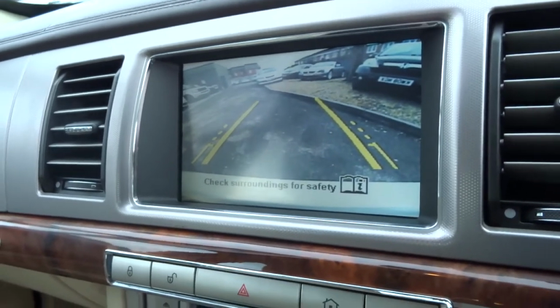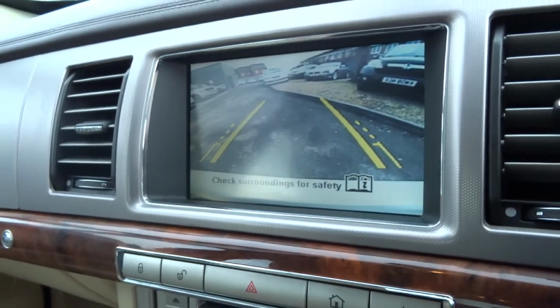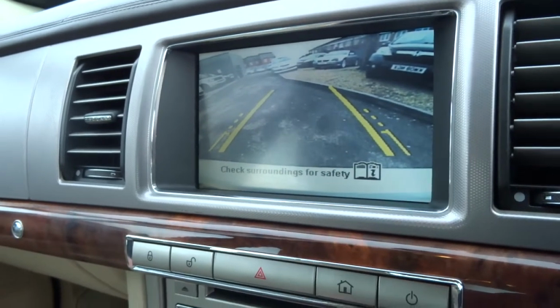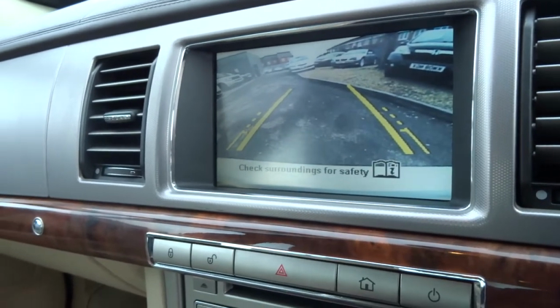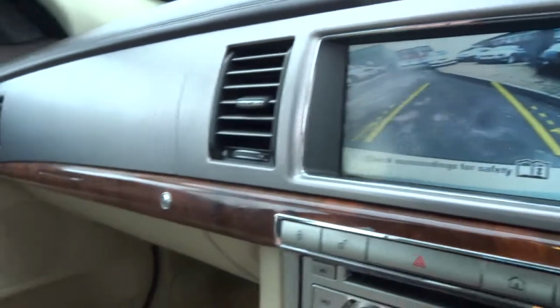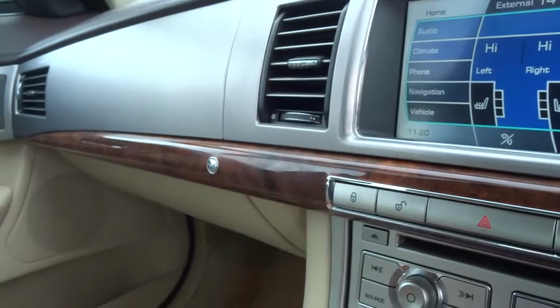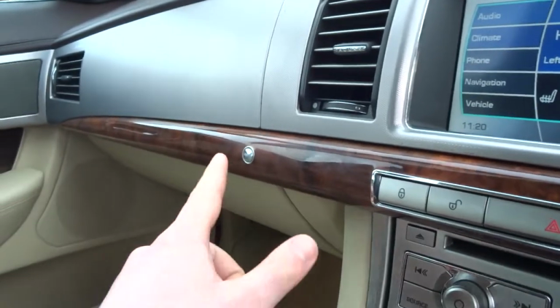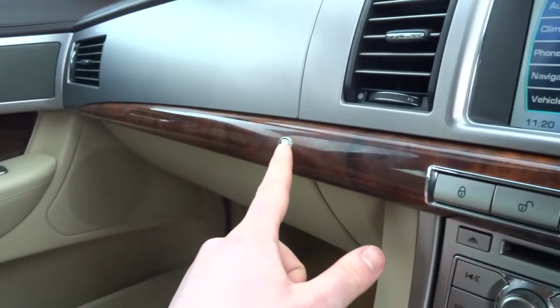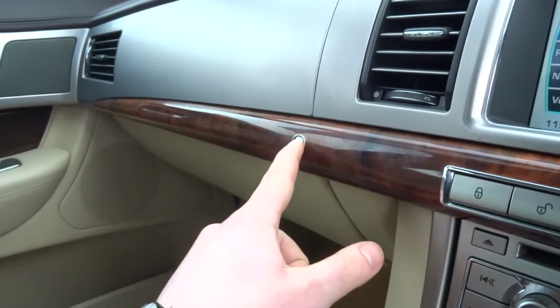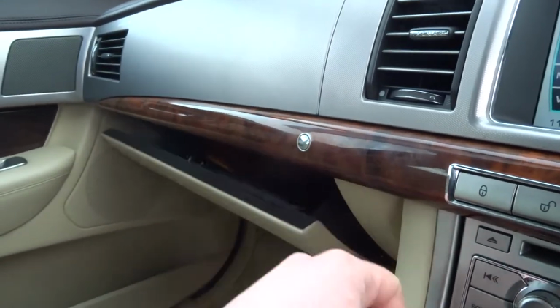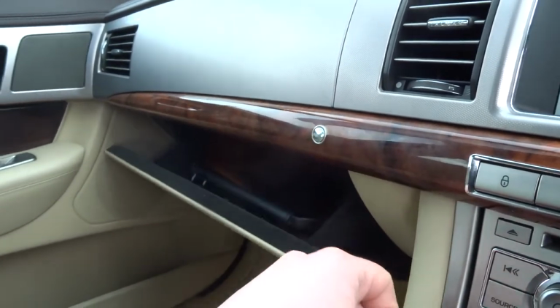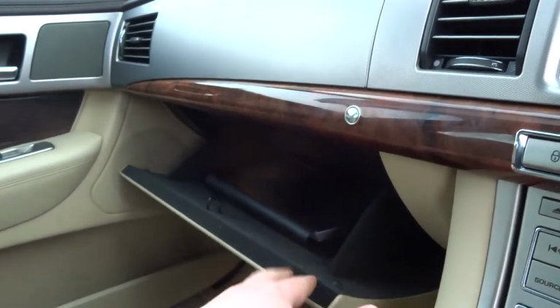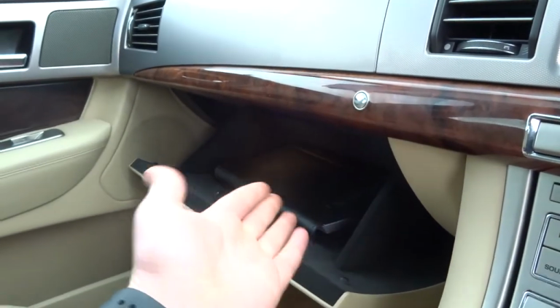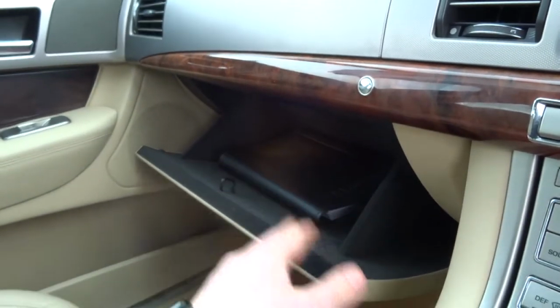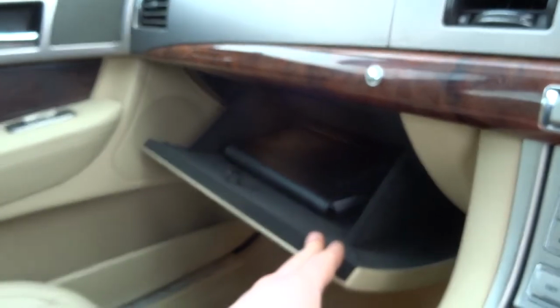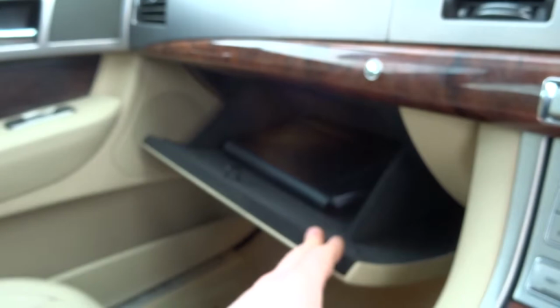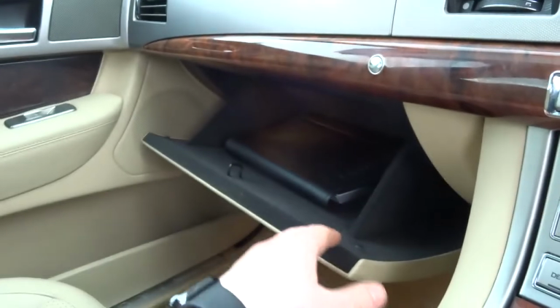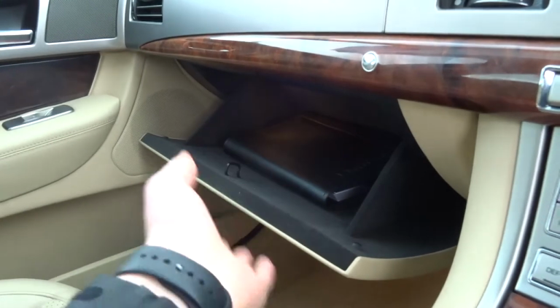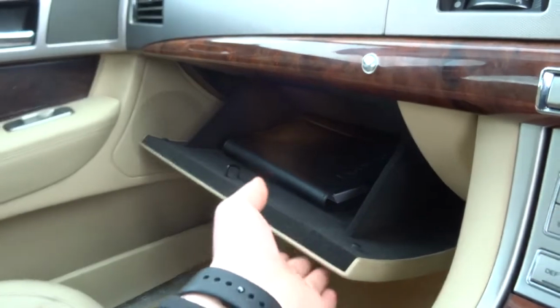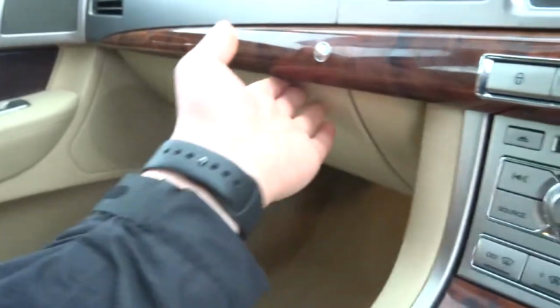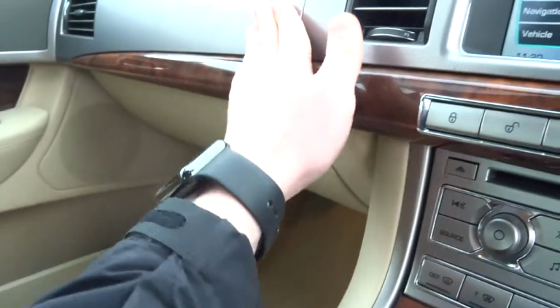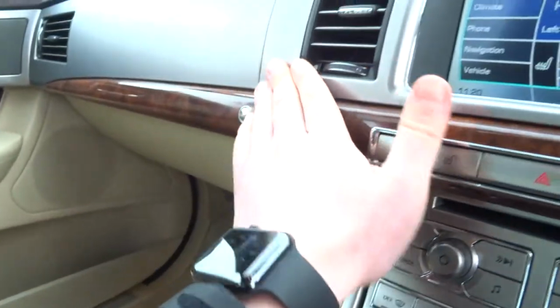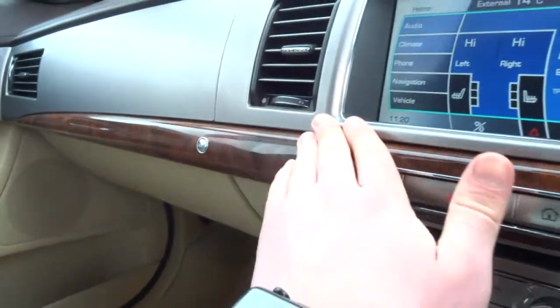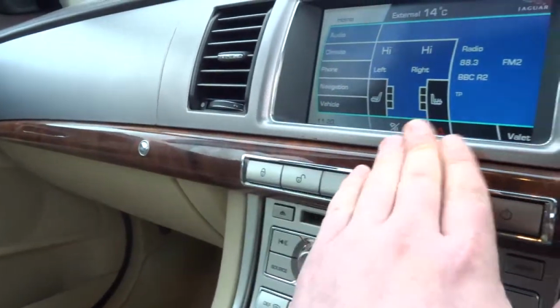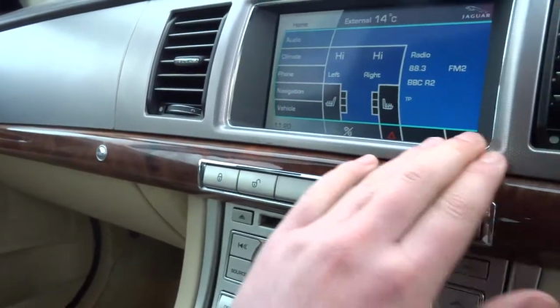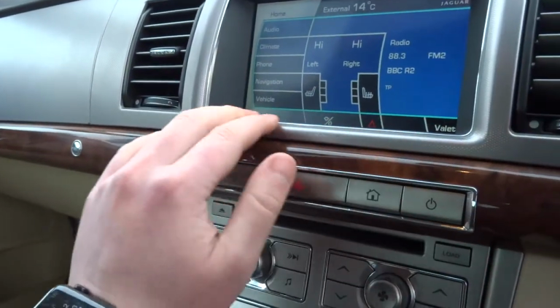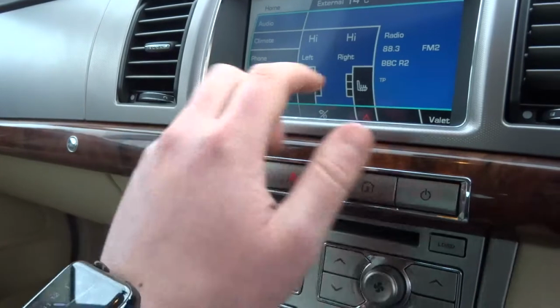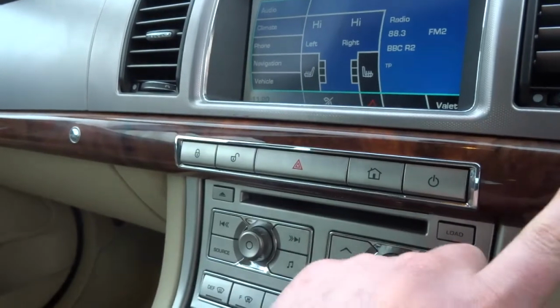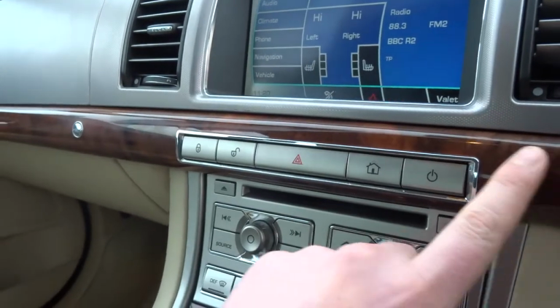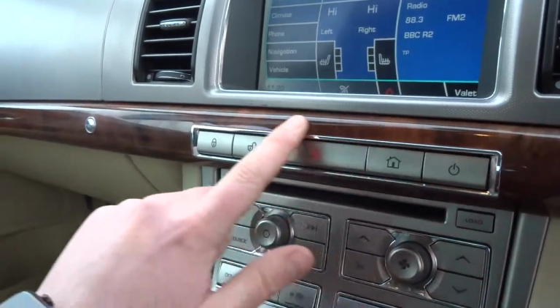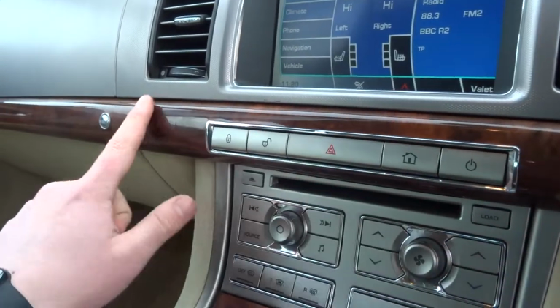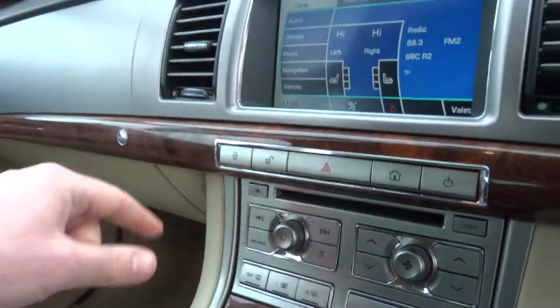The glove box is opened with this button here, which opens up to reveal the original book pack. You've got a lovely aluminium finish as well as the mahogany that's carried throughout the car.